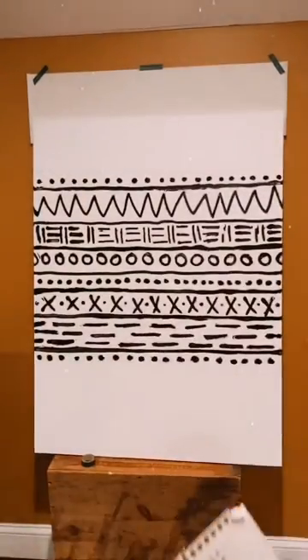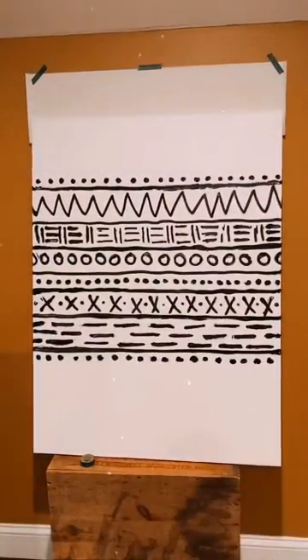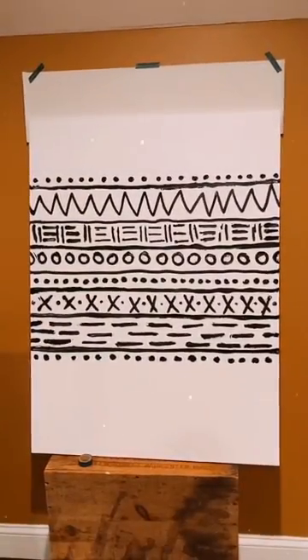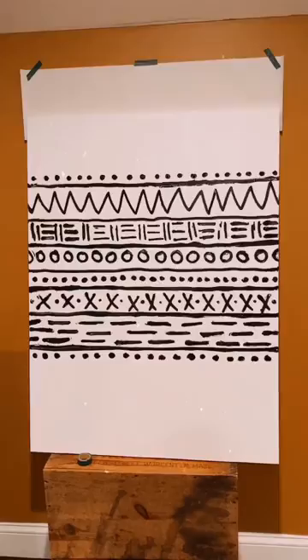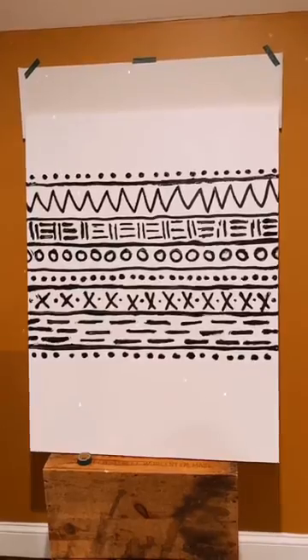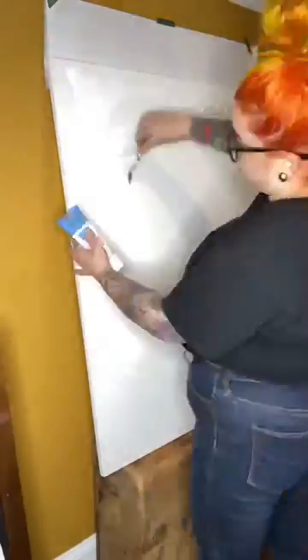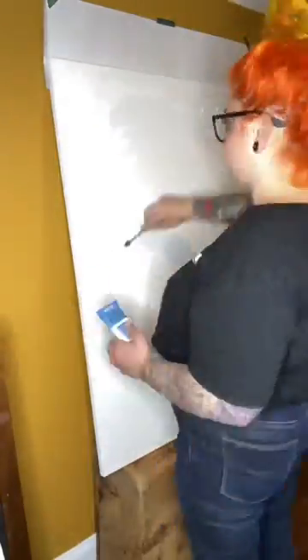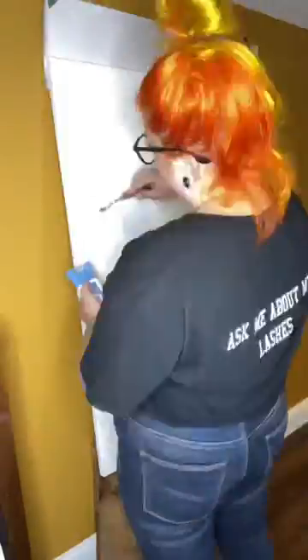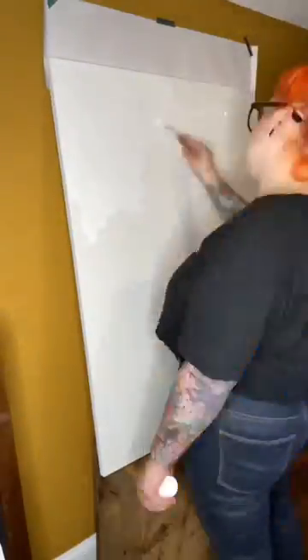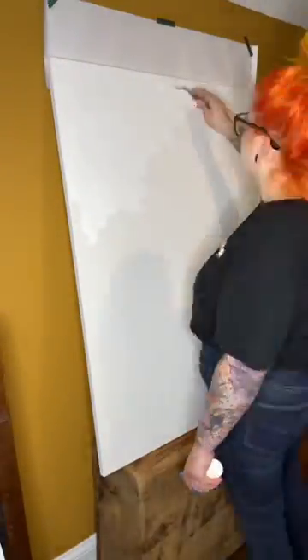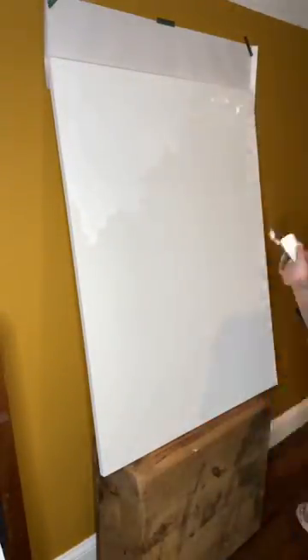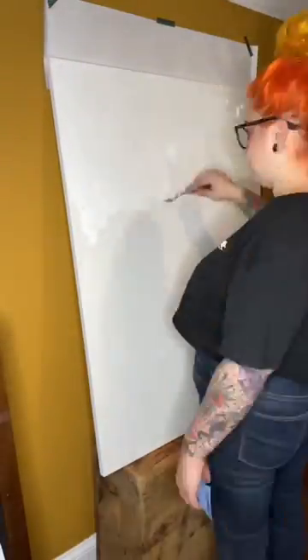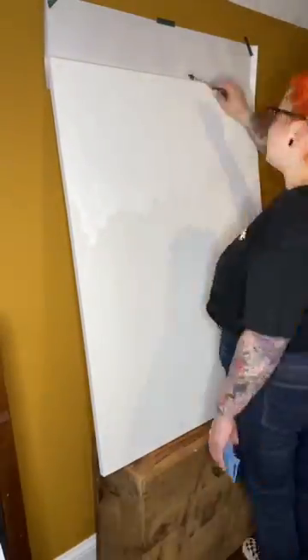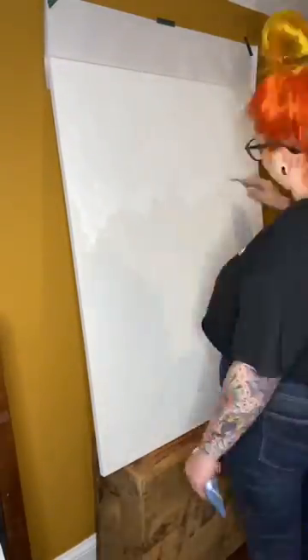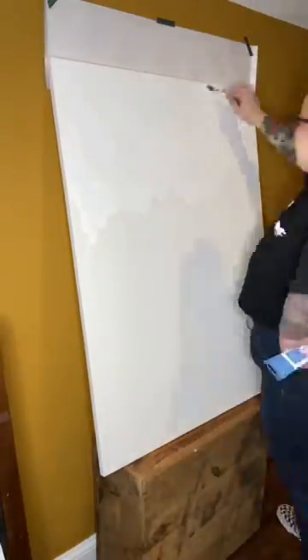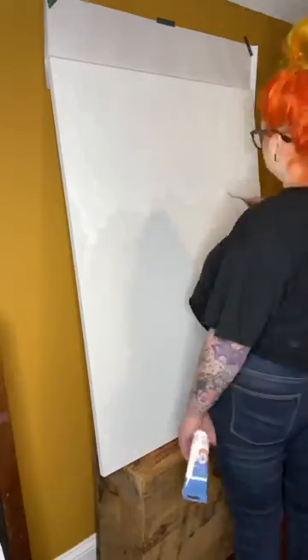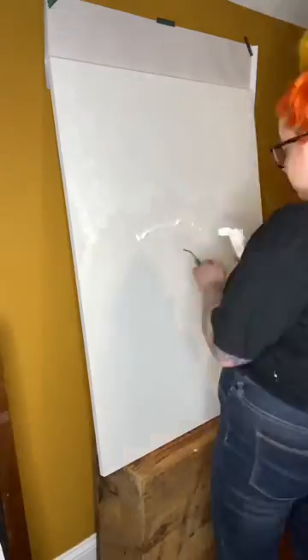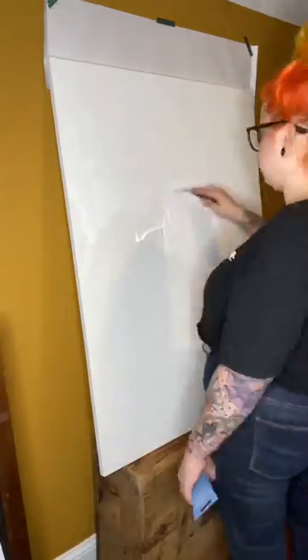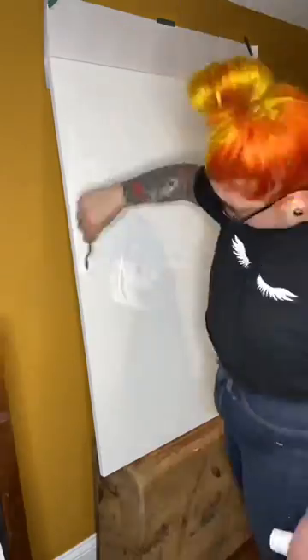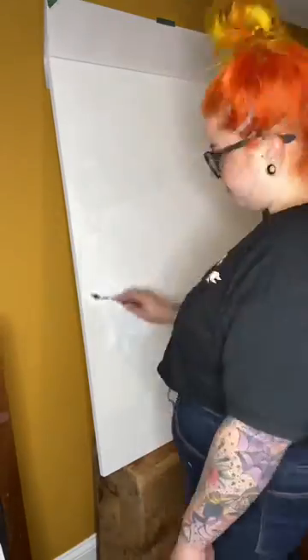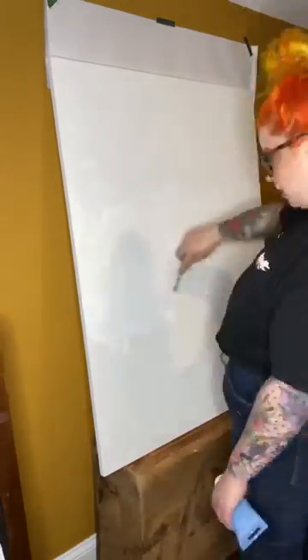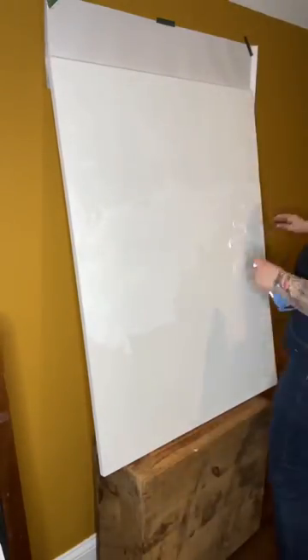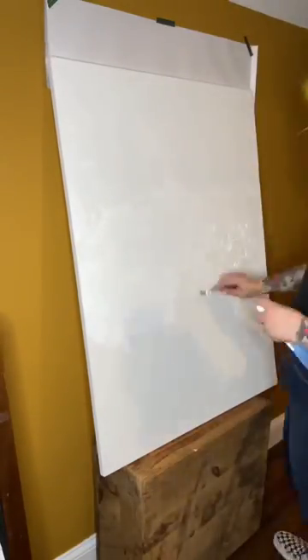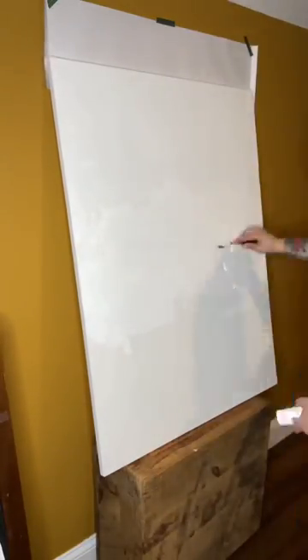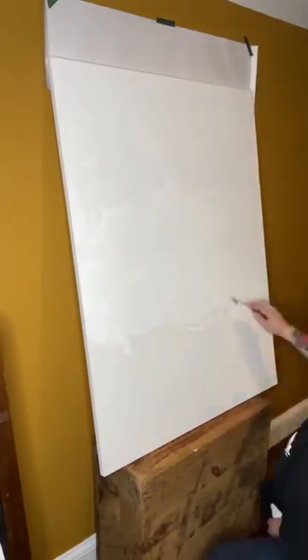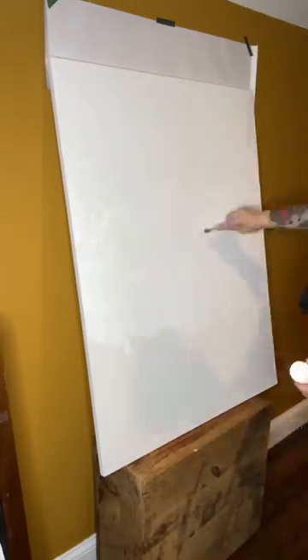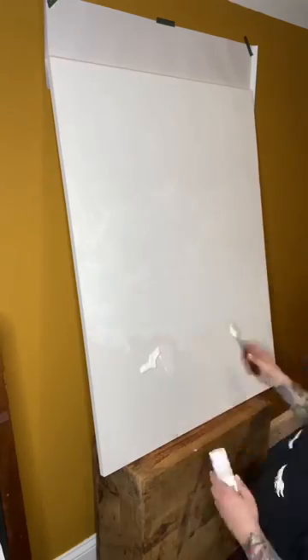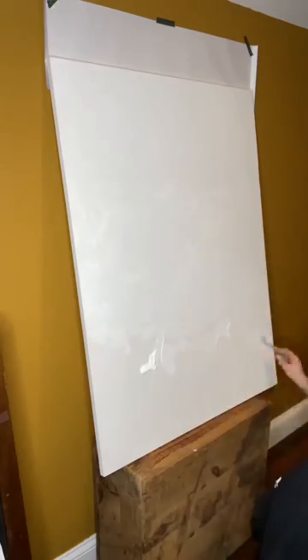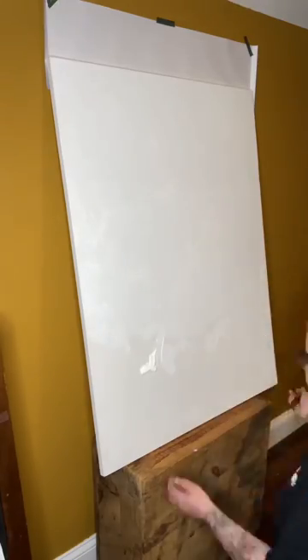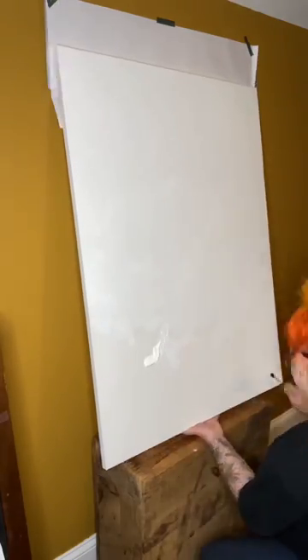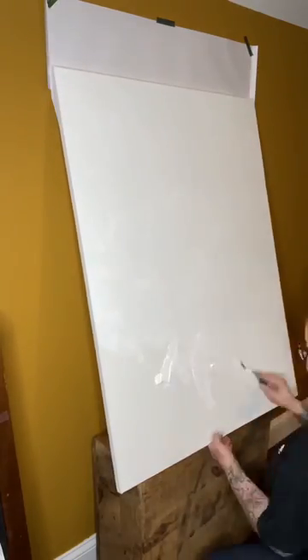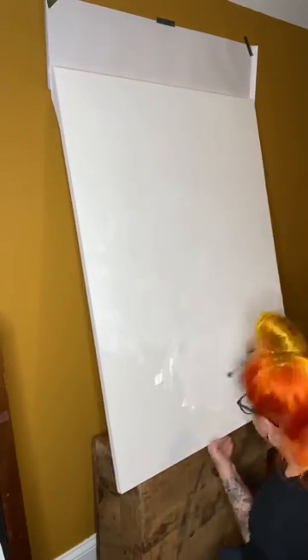Pretty simple — you'll need a 30x40 canvas, and you are going to use a palette knife to get white paint all over there. Make sure to go a bunch of different directions so that way you don't have any lines throughout there.